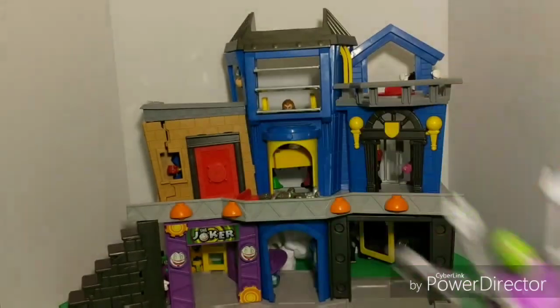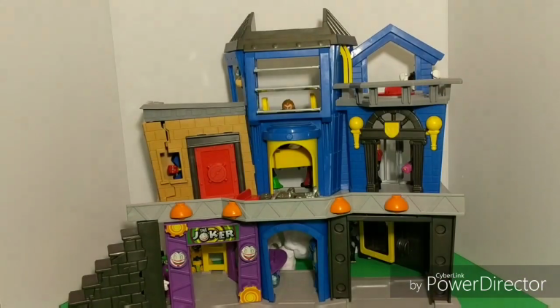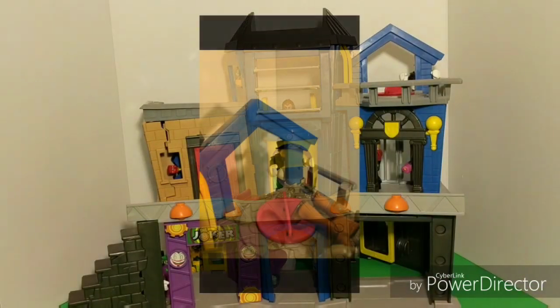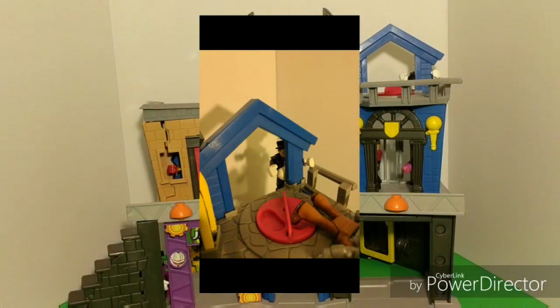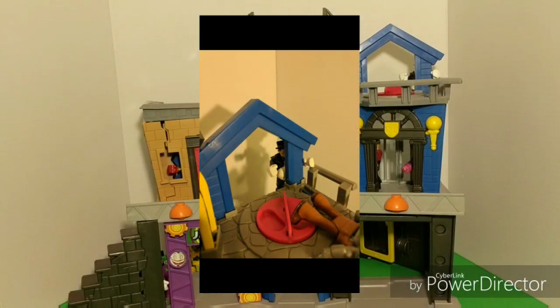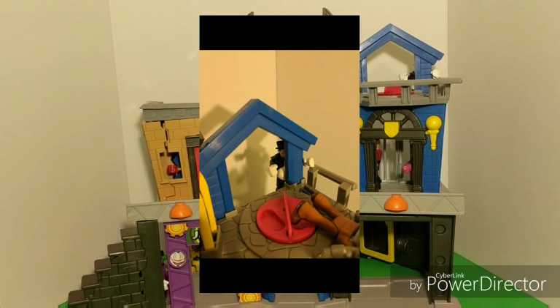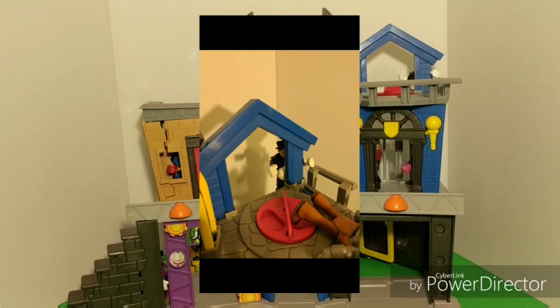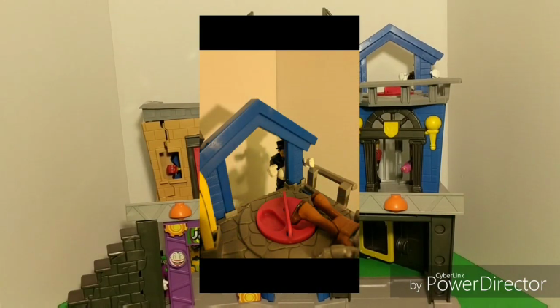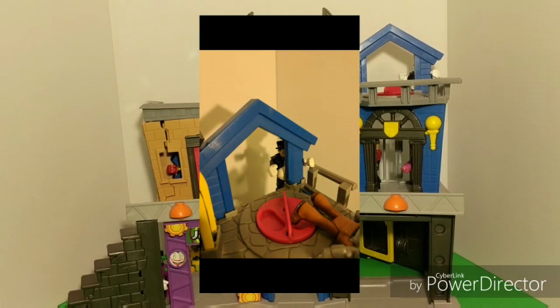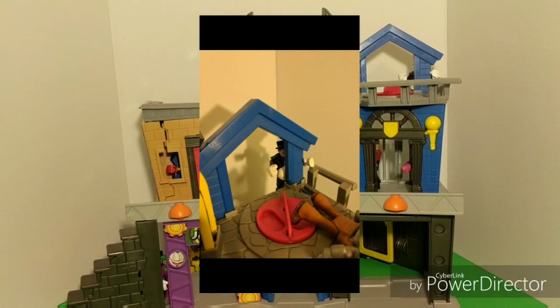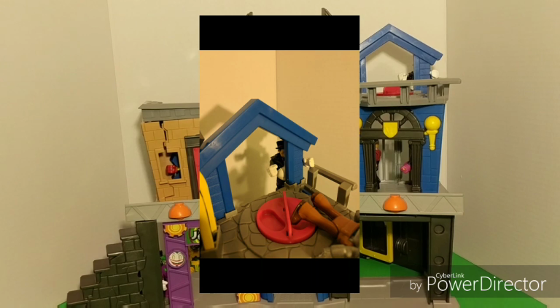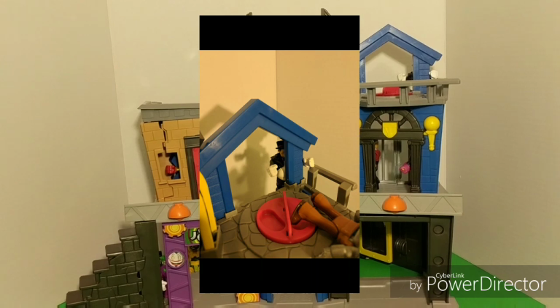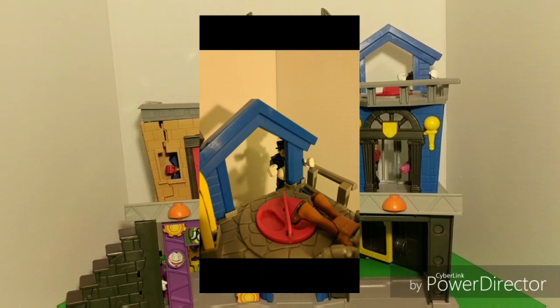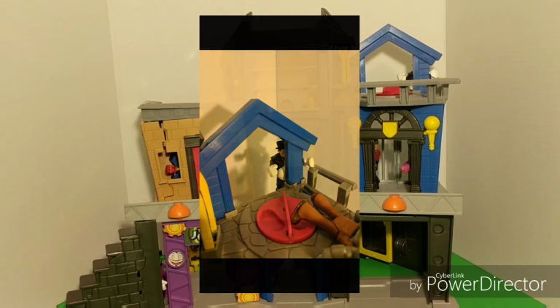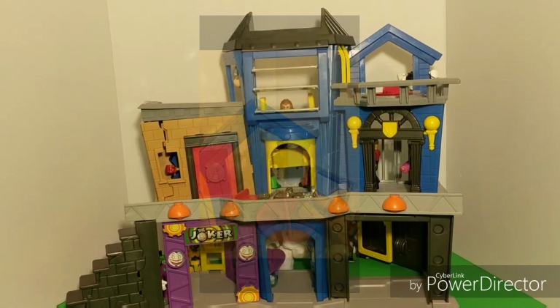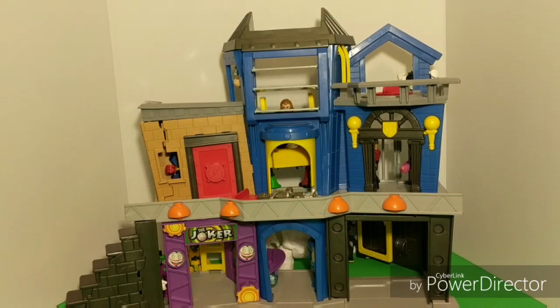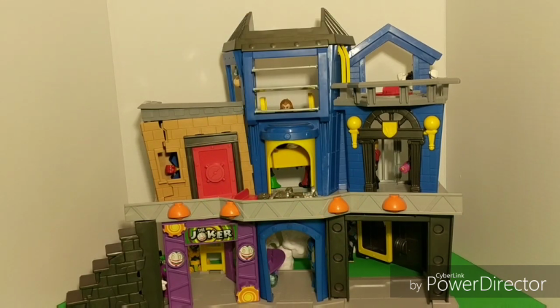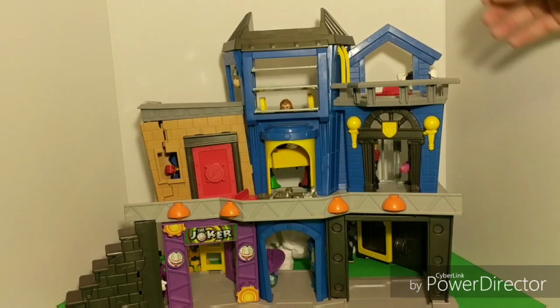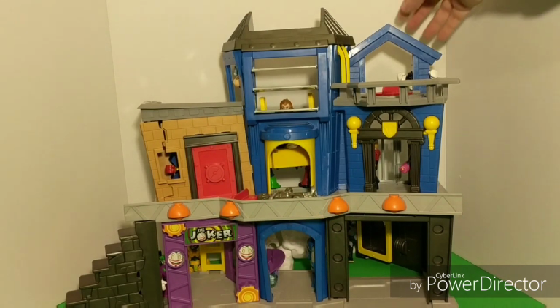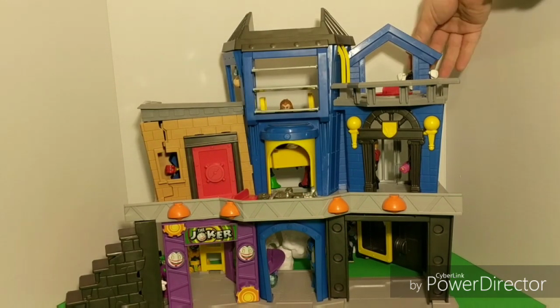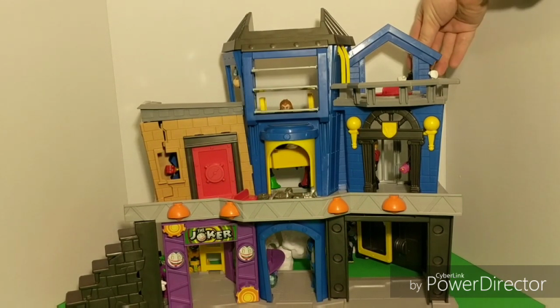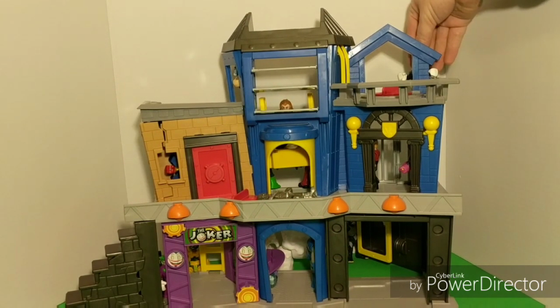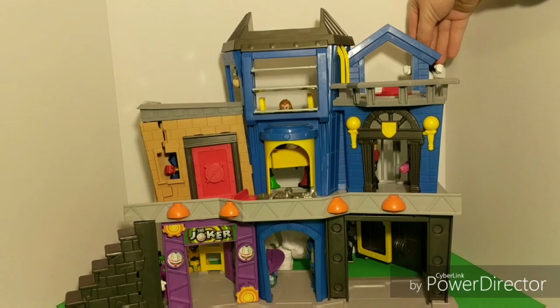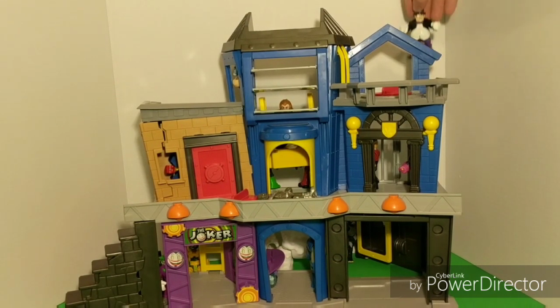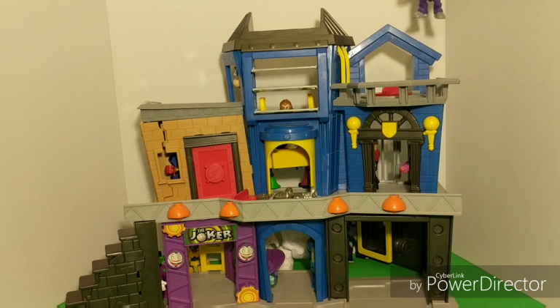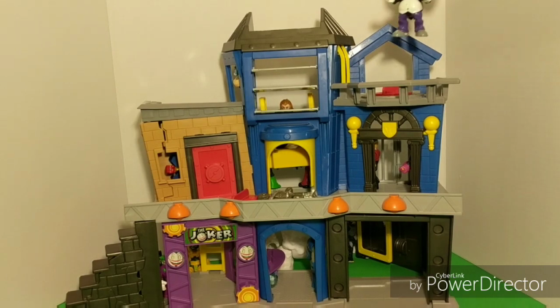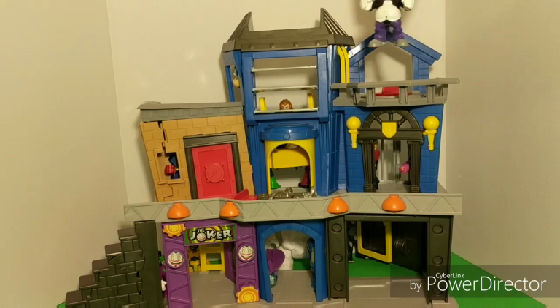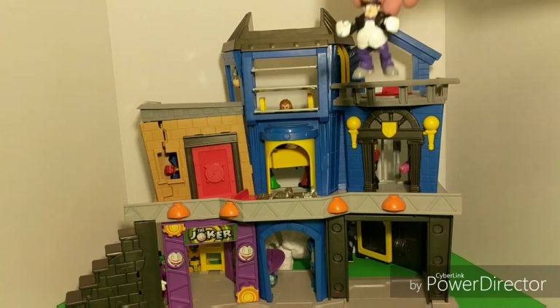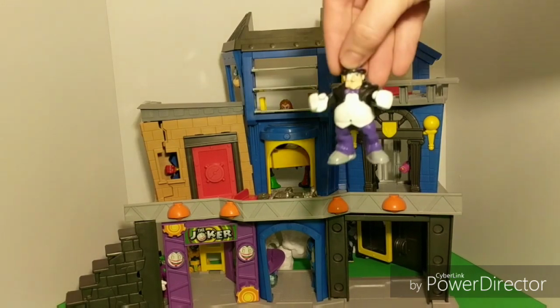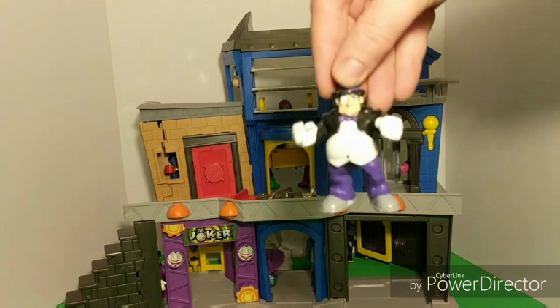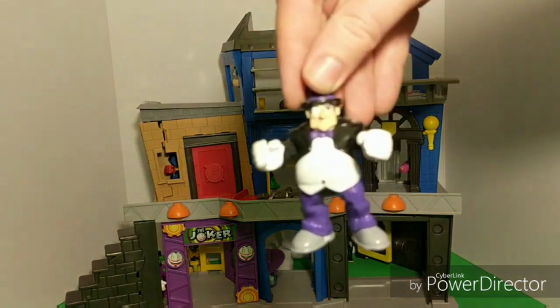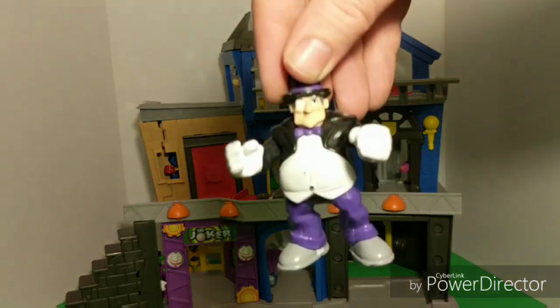Did you see this villain hiding up here? I thought he had a pretty good spot too. Oswald Cobblepot. Or the Penguin. That's an old school looking Penguin.